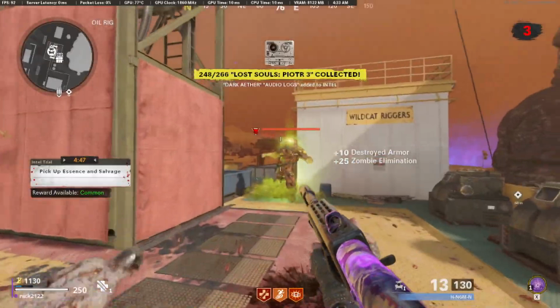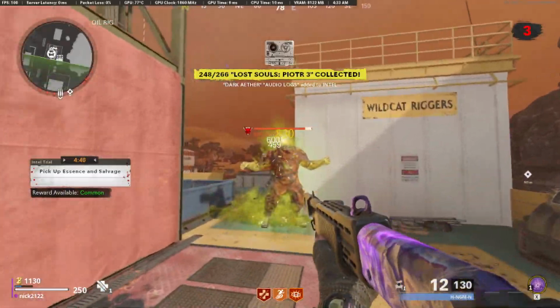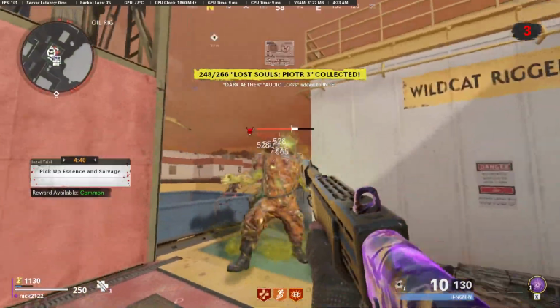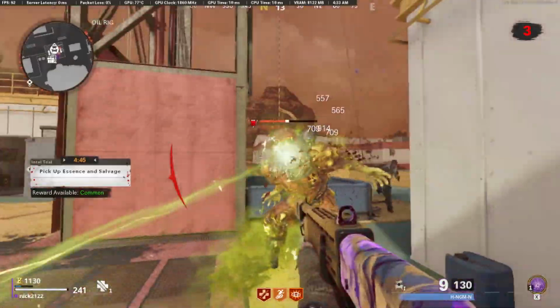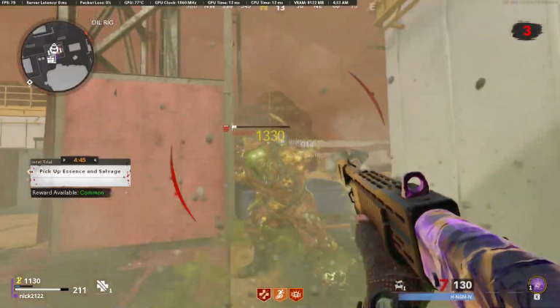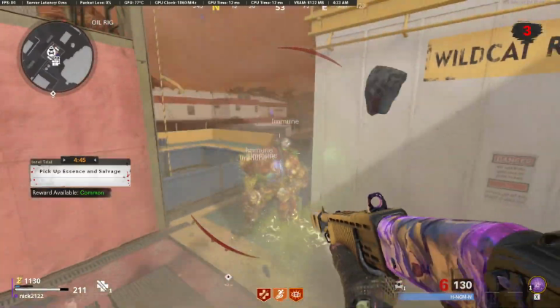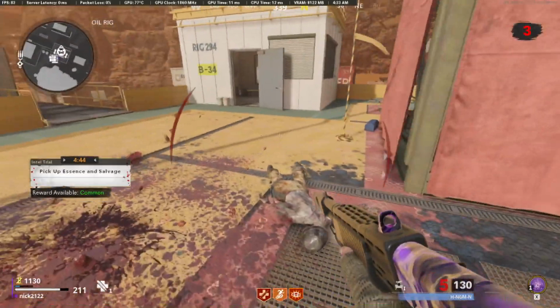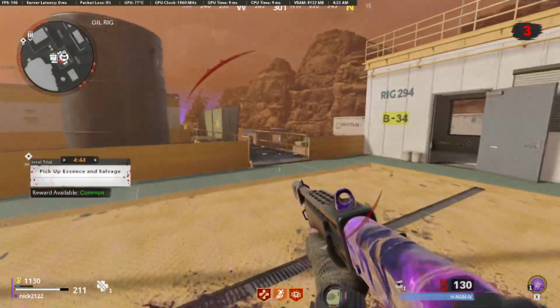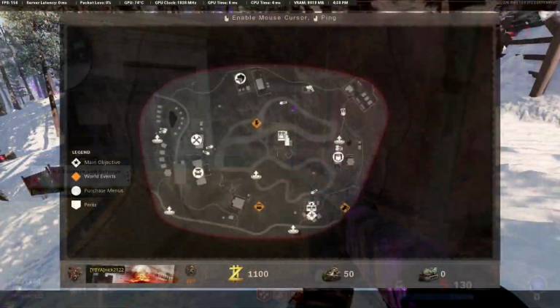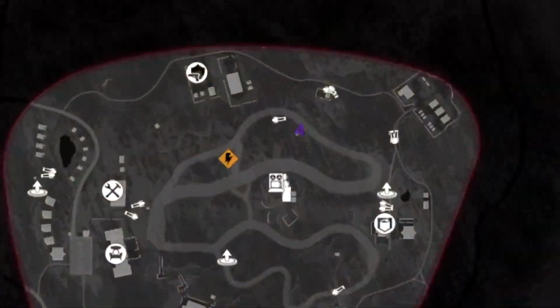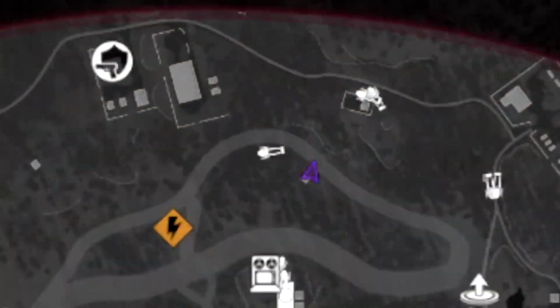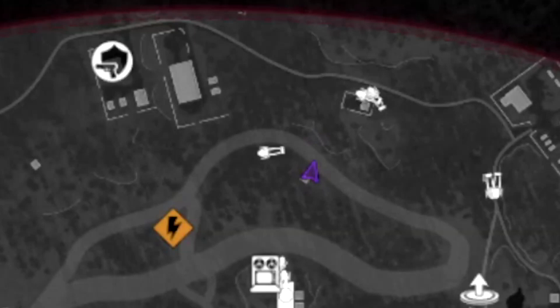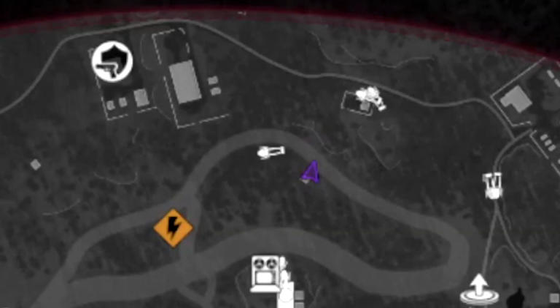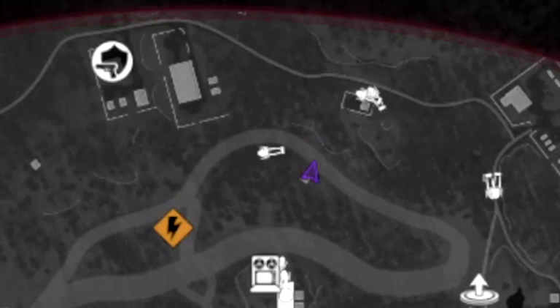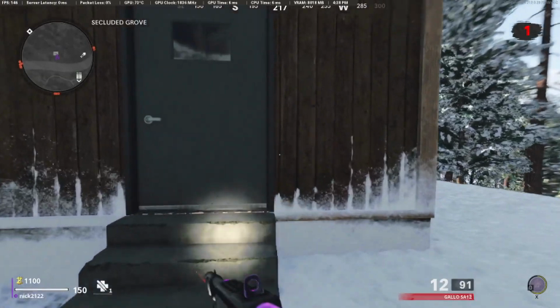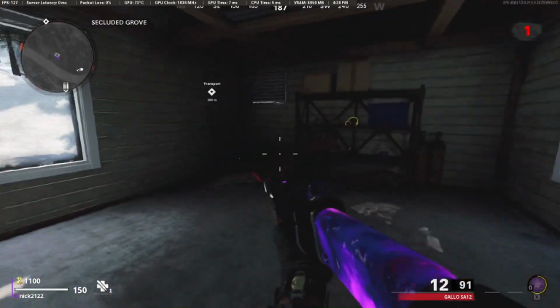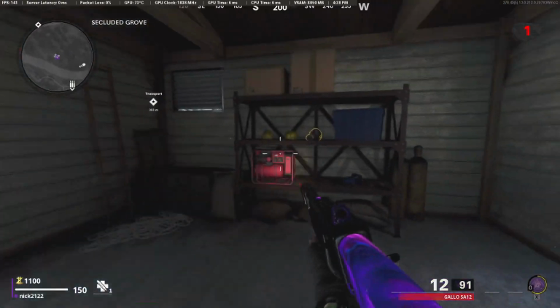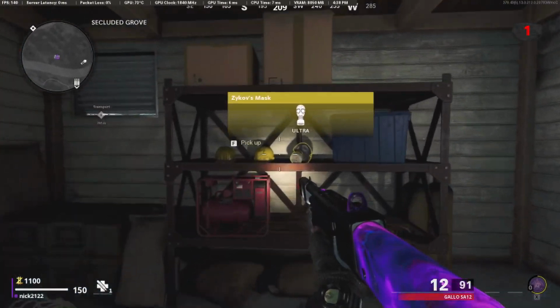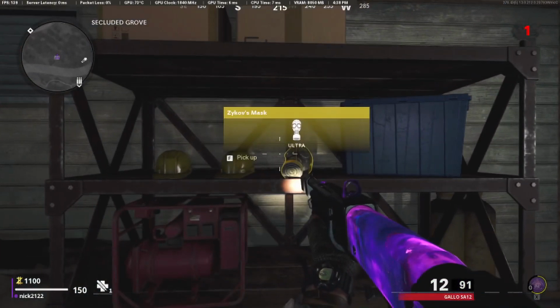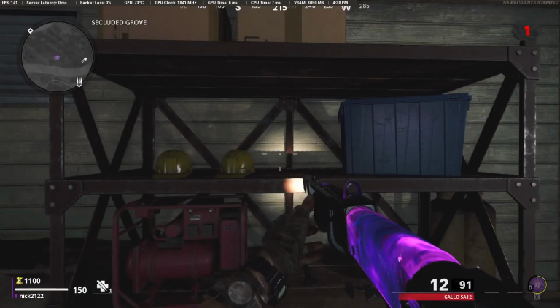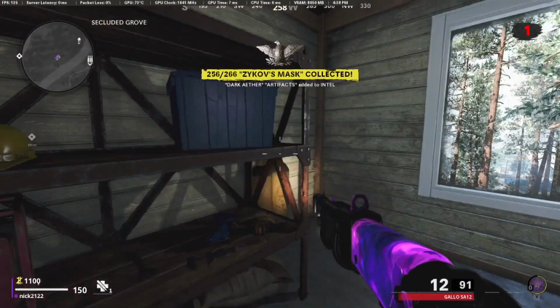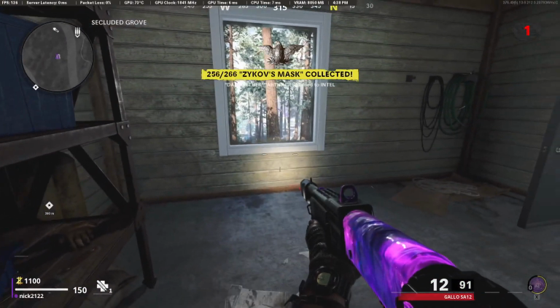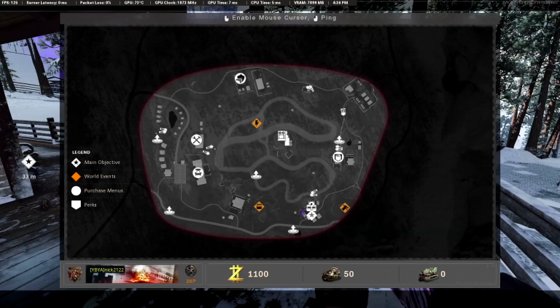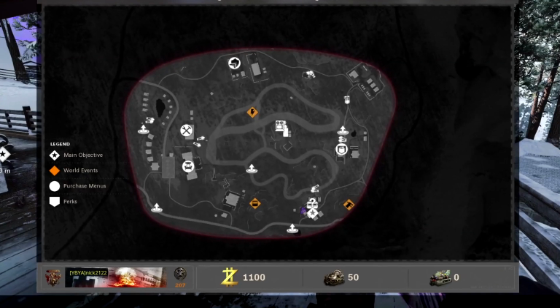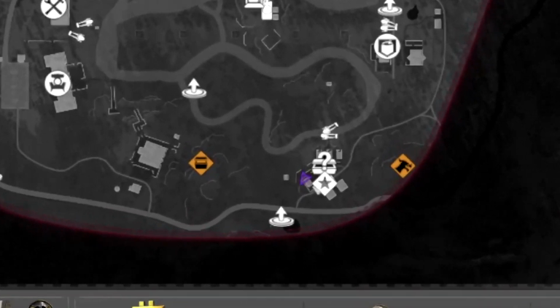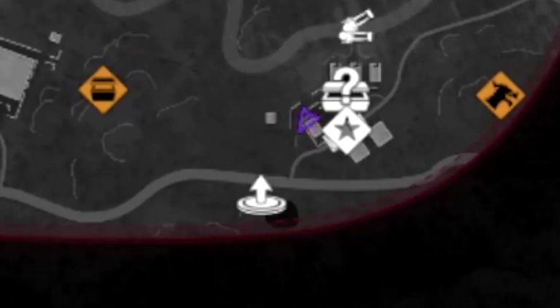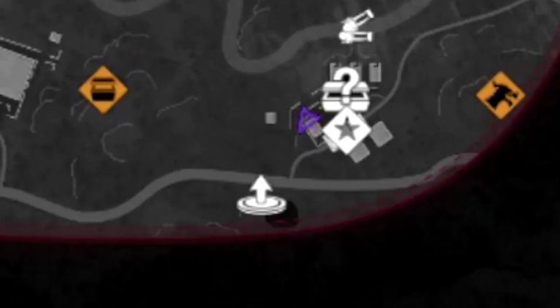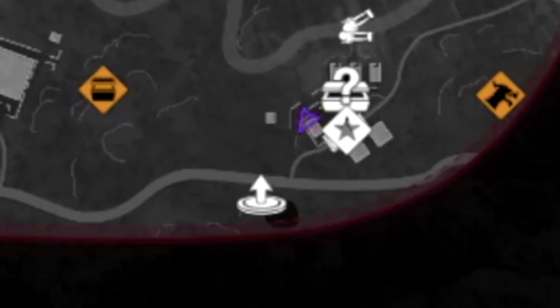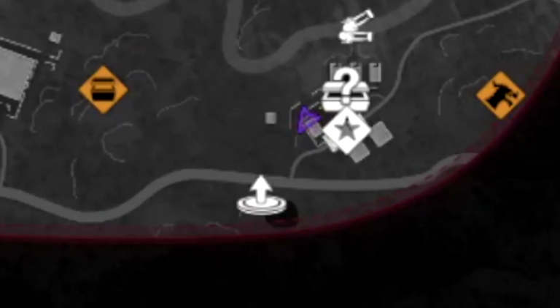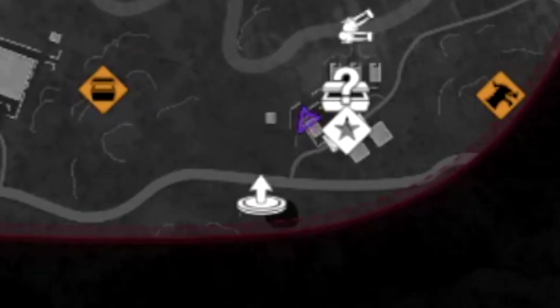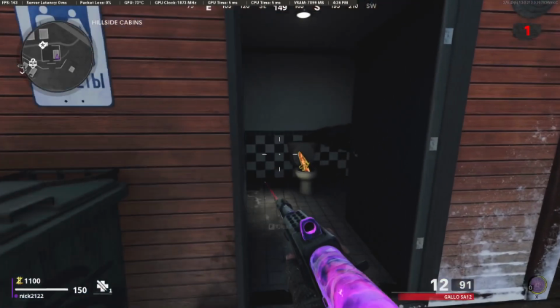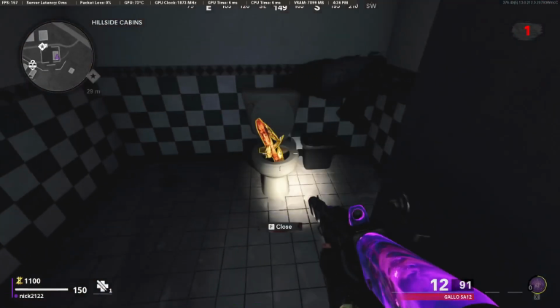Let's get right into the map-specific pickup location spots. Starting out on Alpine, one Dark Aether artifact can be found over here. And on Alpine, there's also one Omega artifact that can be found over here.